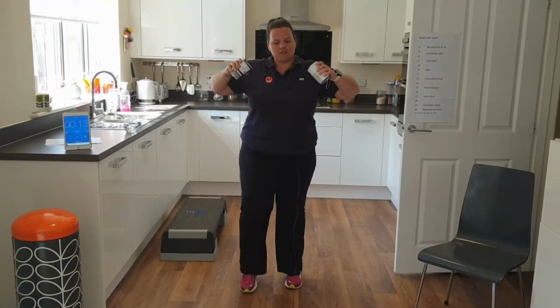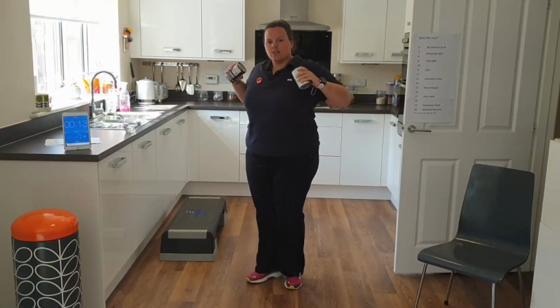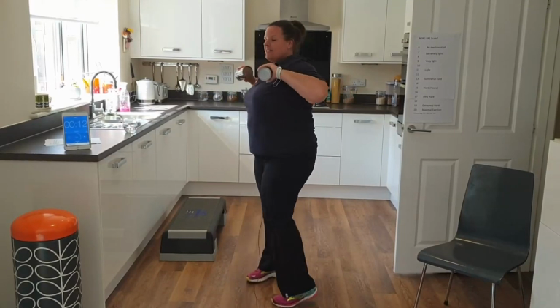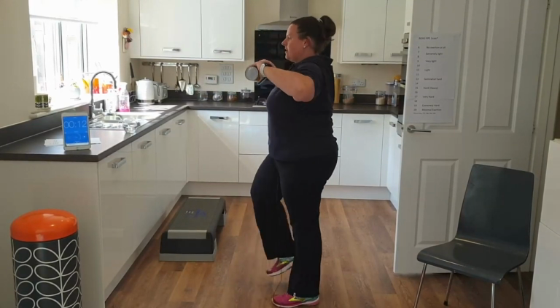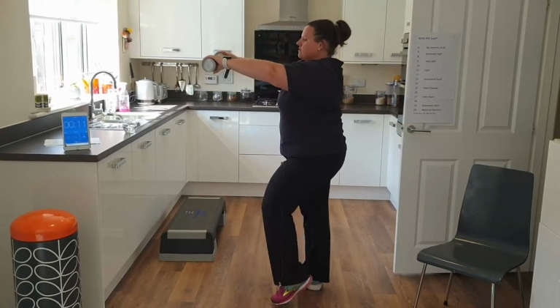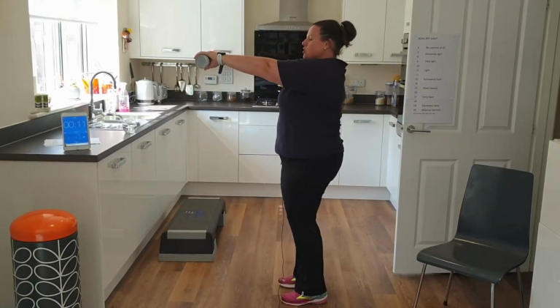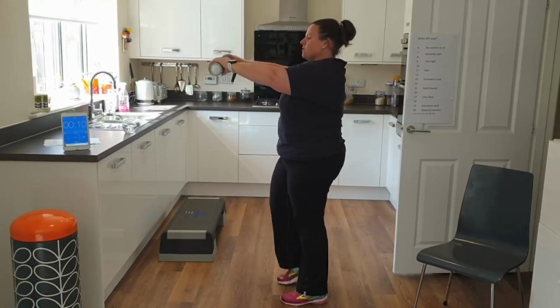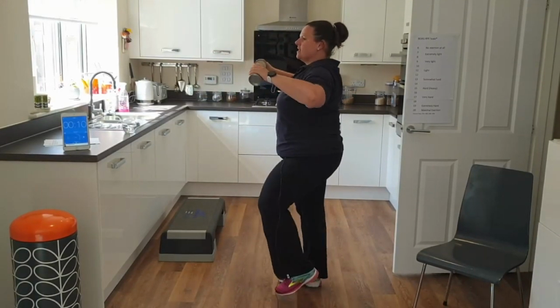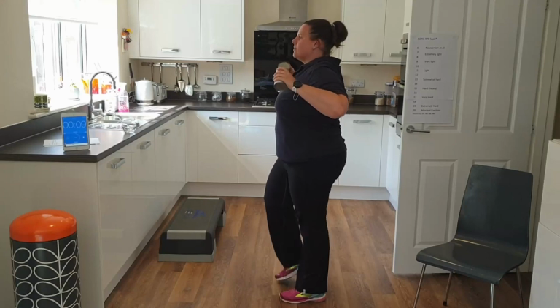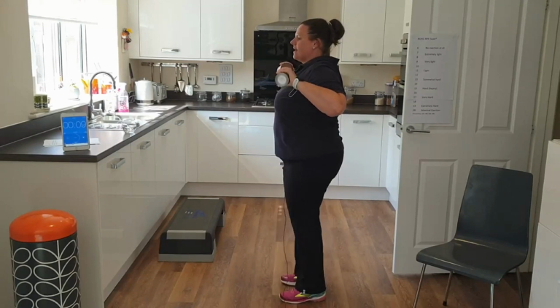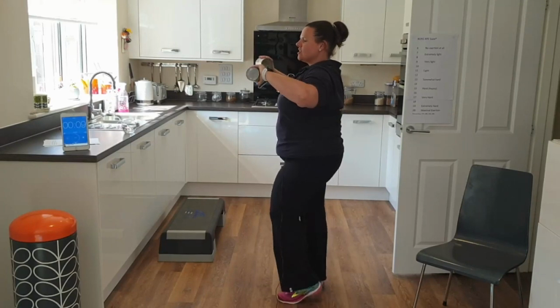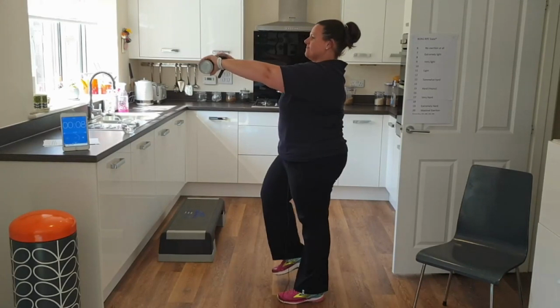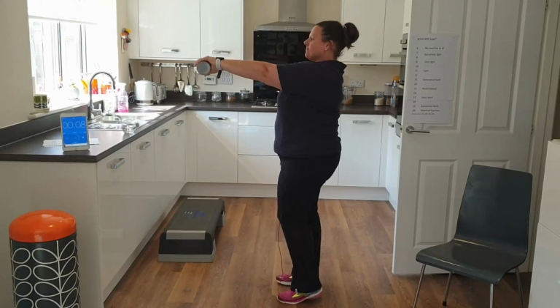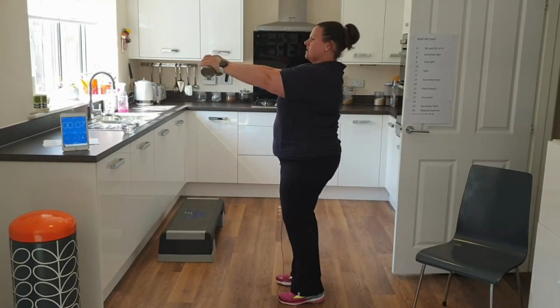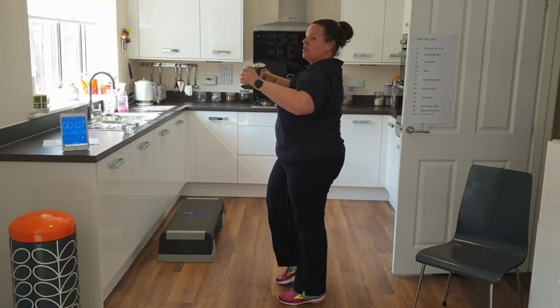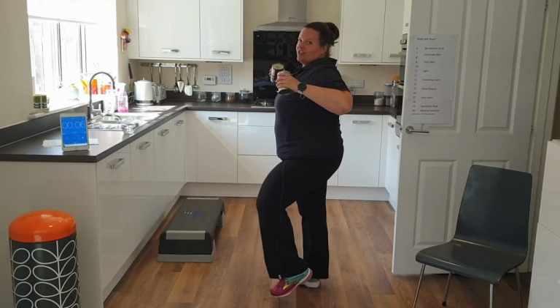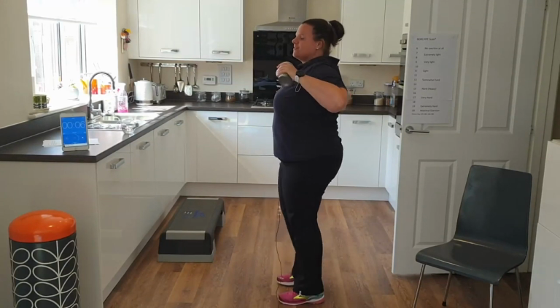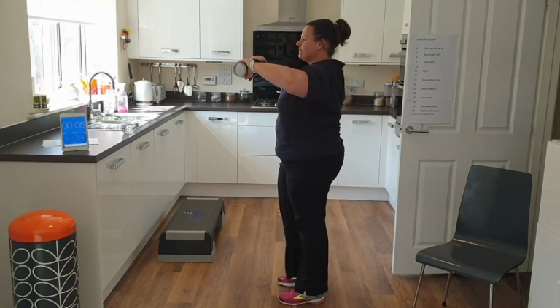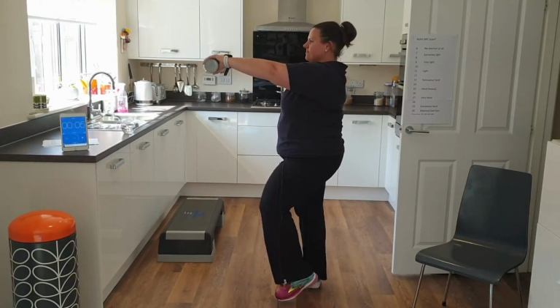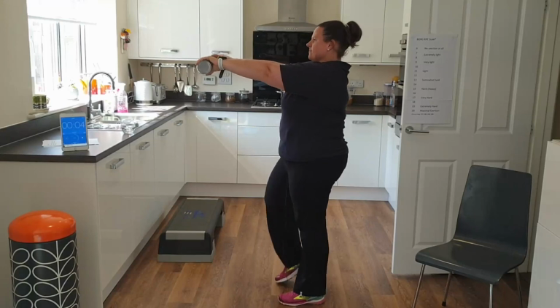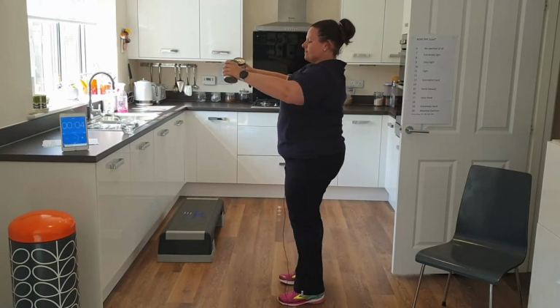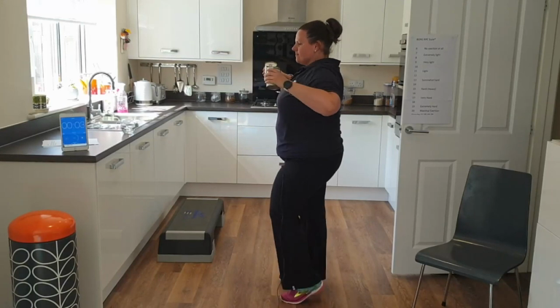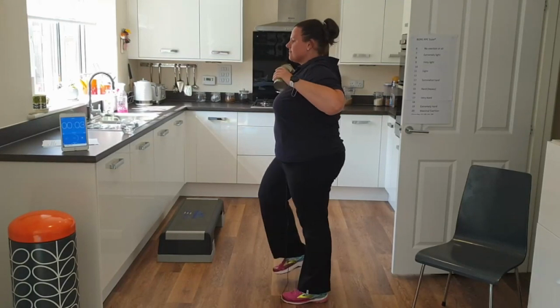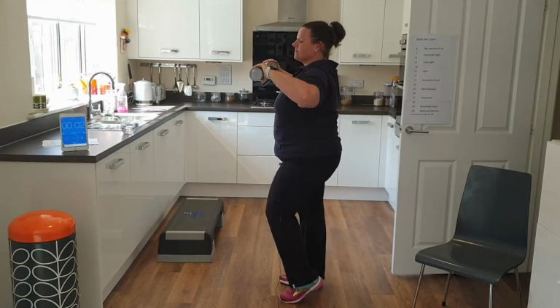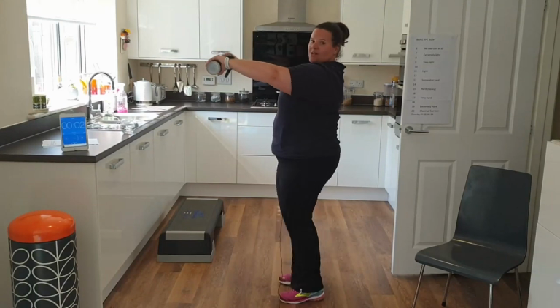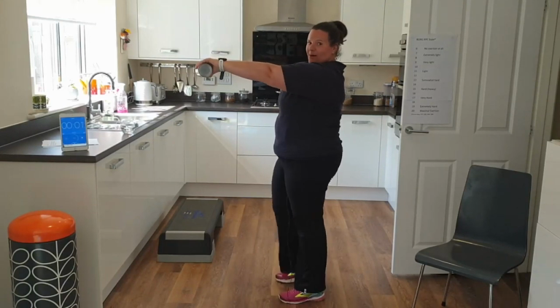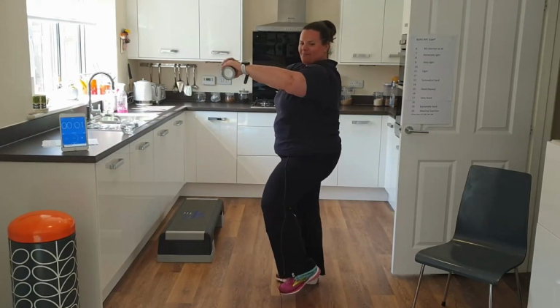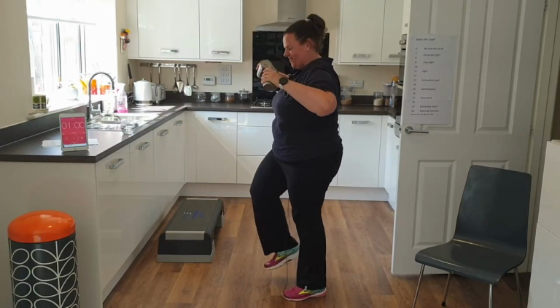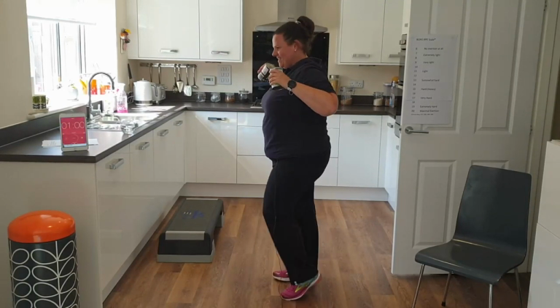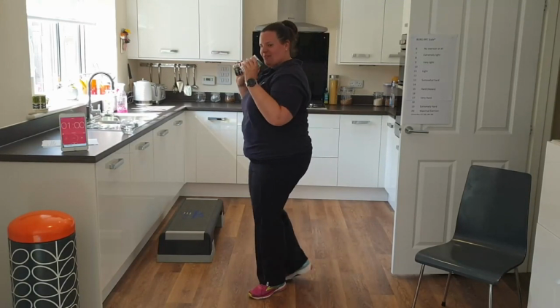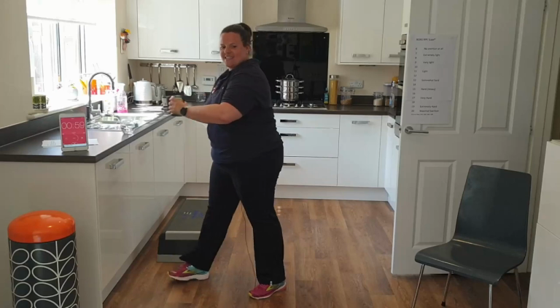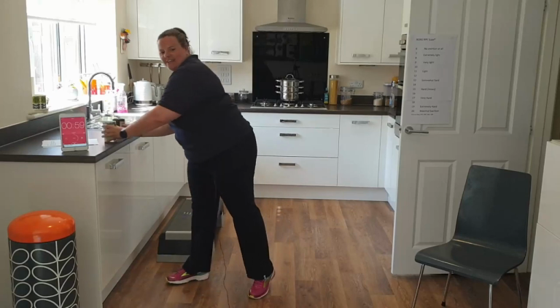Side on, this is how it looks — we're just pushing forward and pulling back, really gently. We're not in a rush. Weights can go down now — we're going to do some squats.